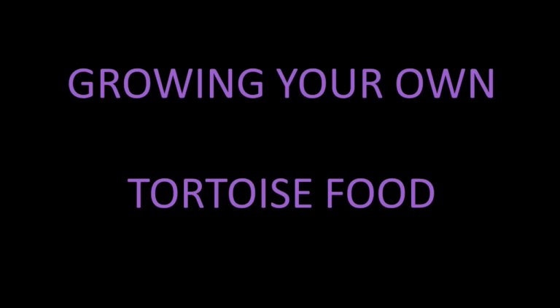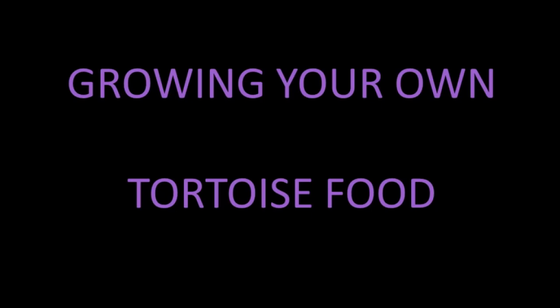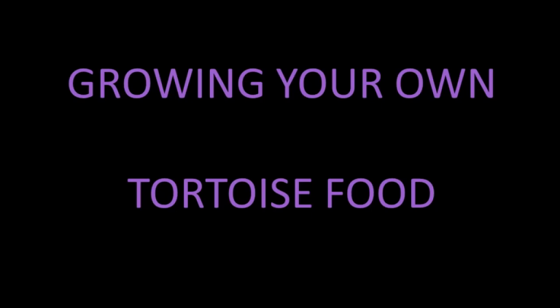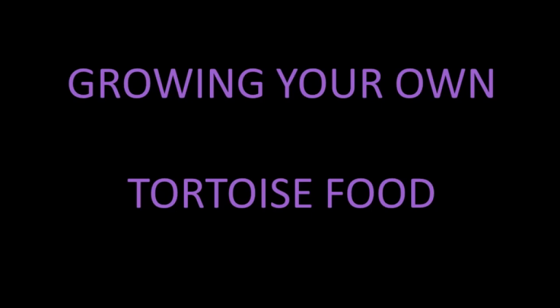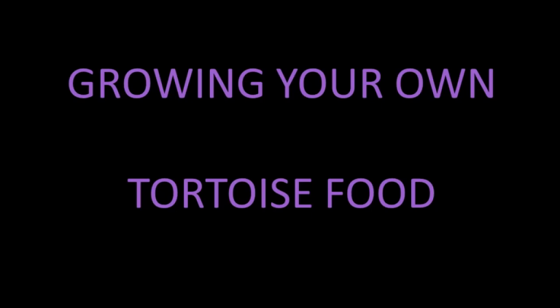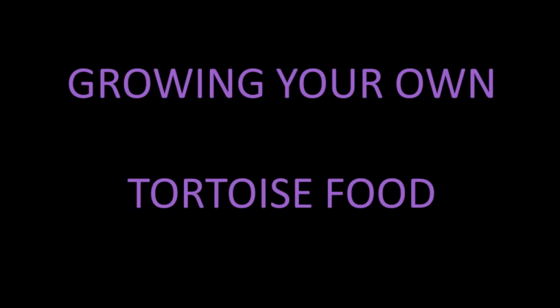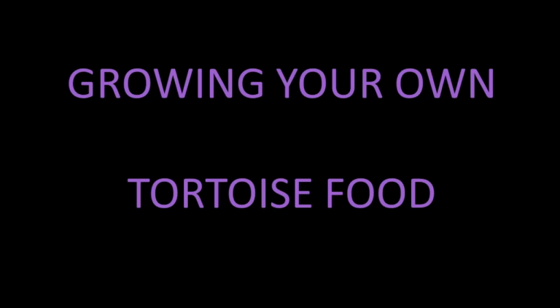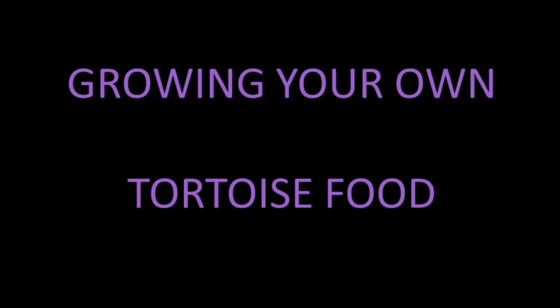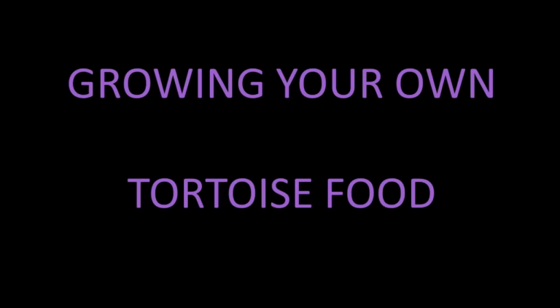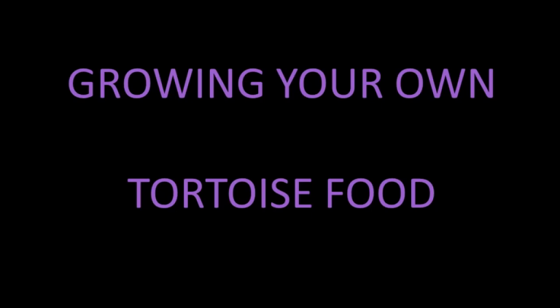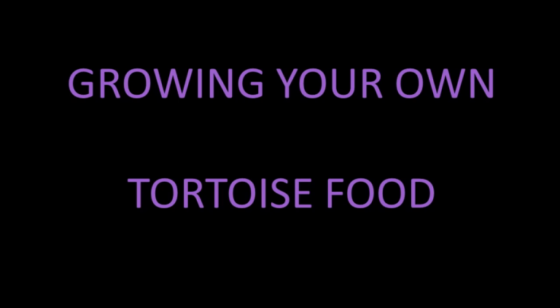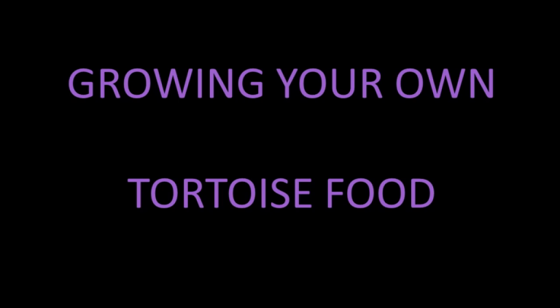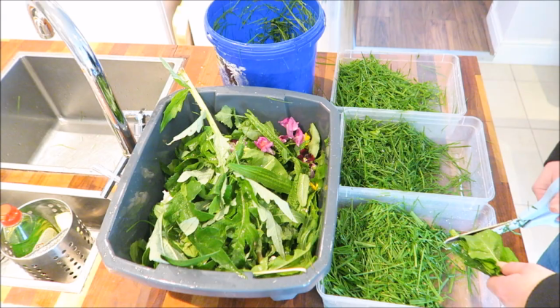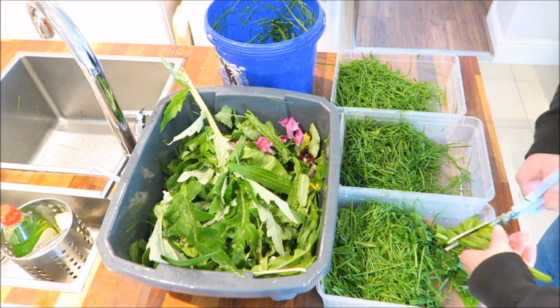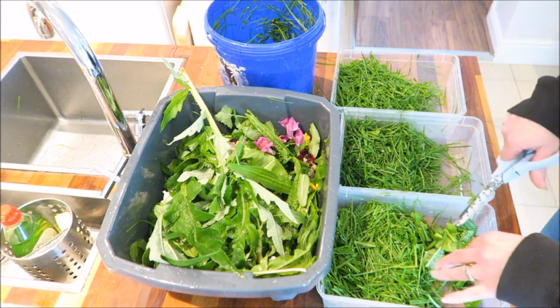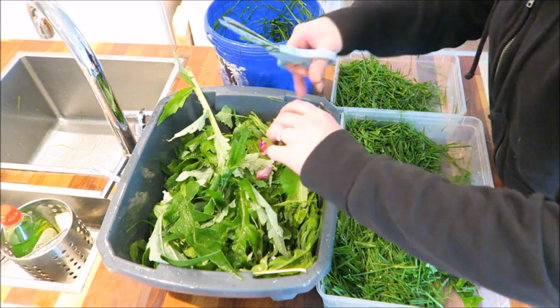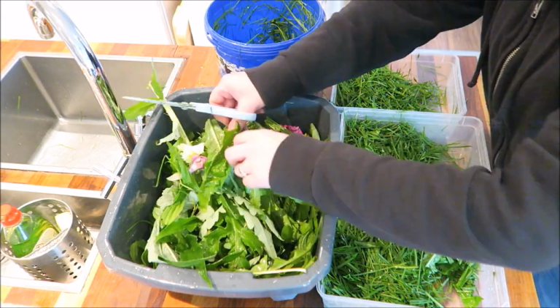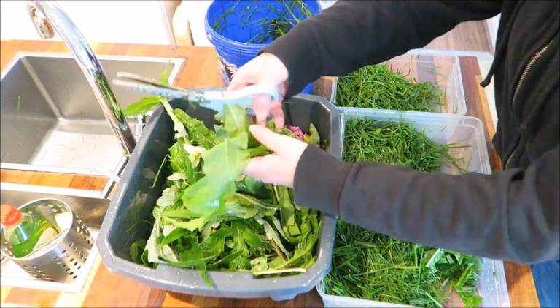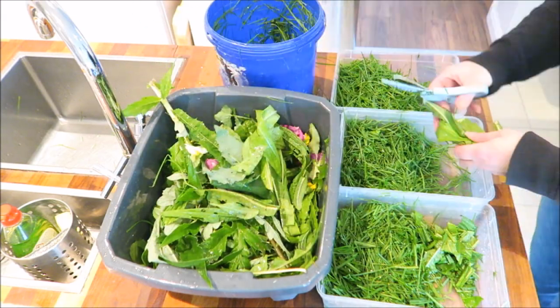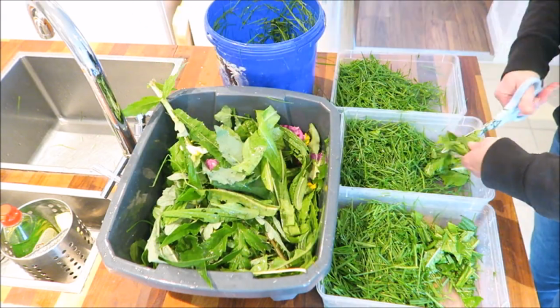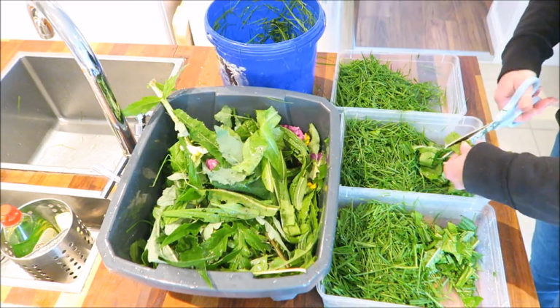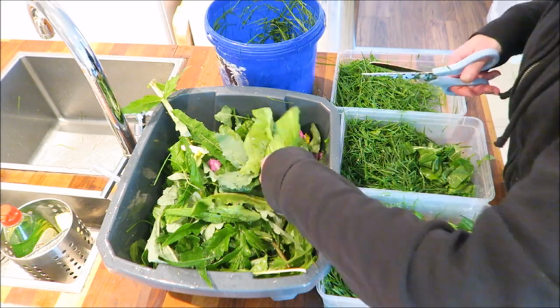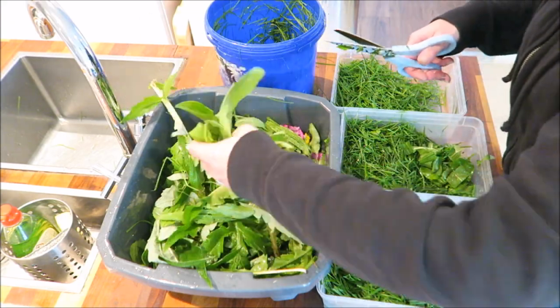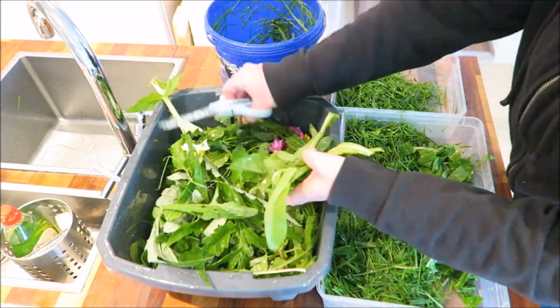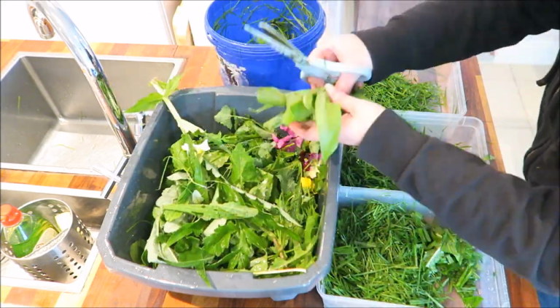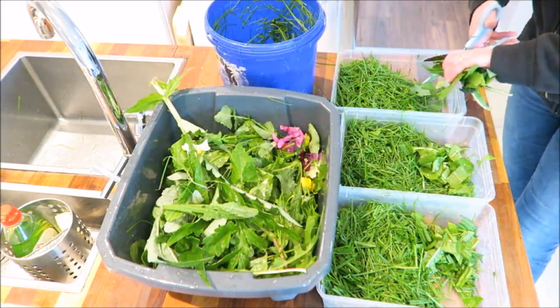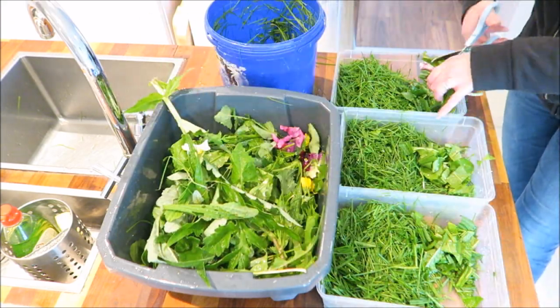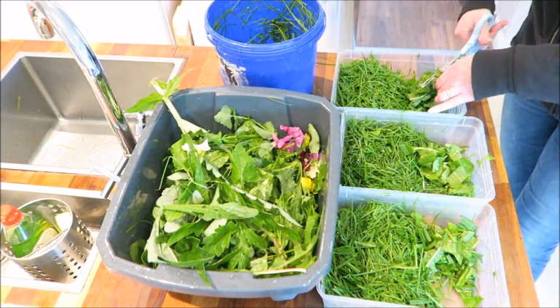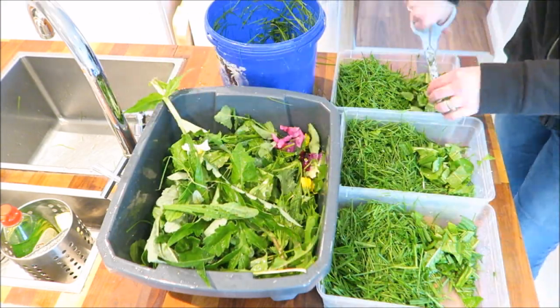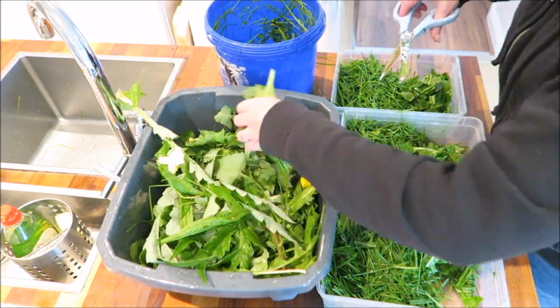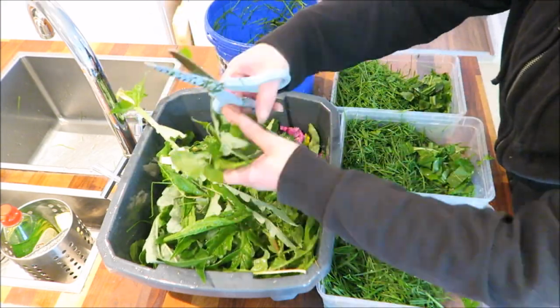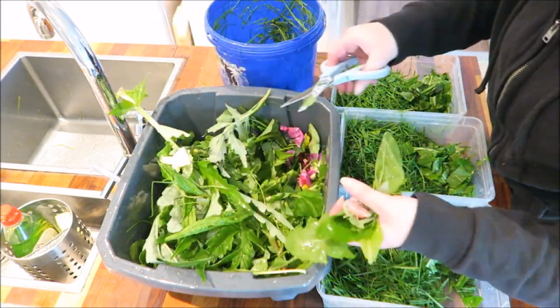Hi everyone. In today's video I'm going to be showing you how I grow my own tortoise food. This is a great way to feed your tortoise a healthy and varied diet, not to mention how much you'll save by not having to buy any shop-bought food or pellets.